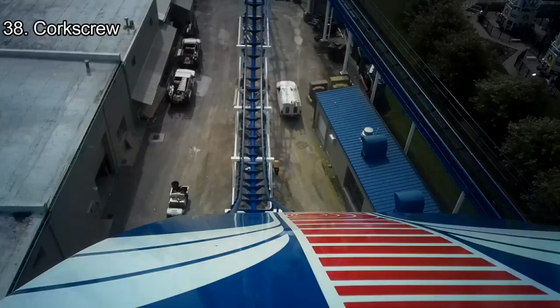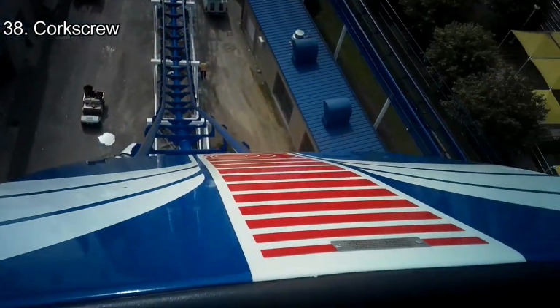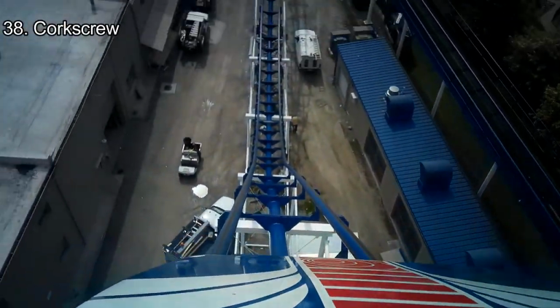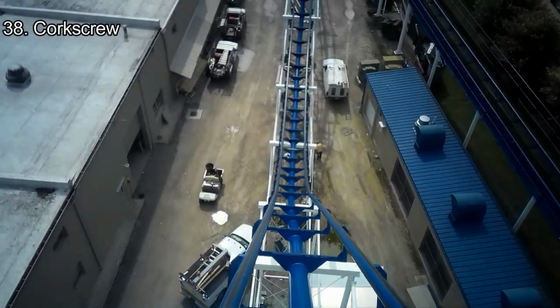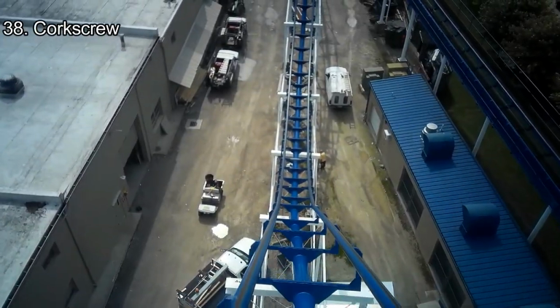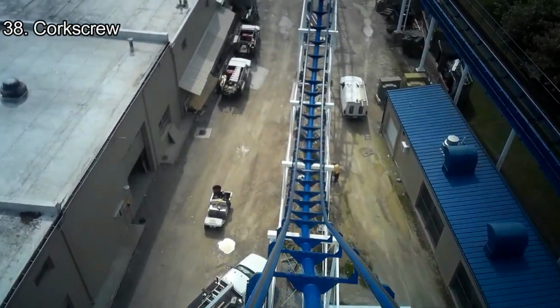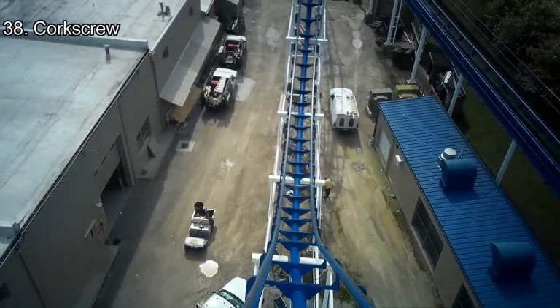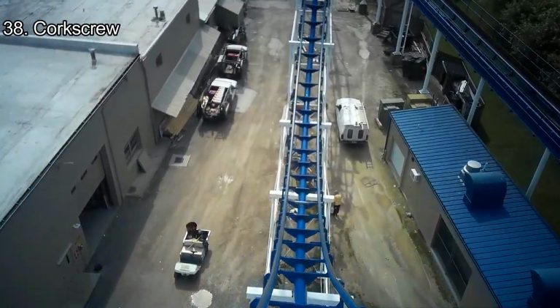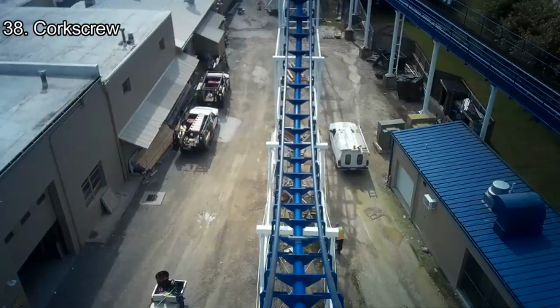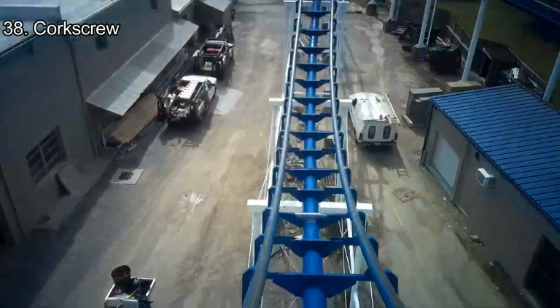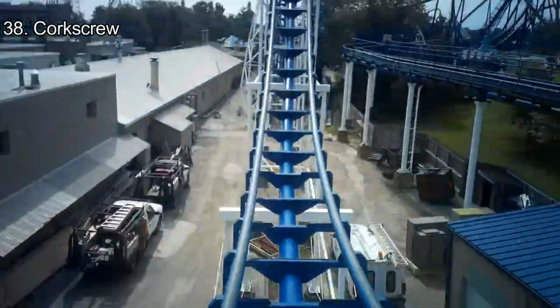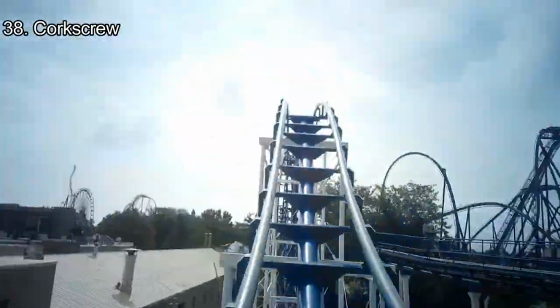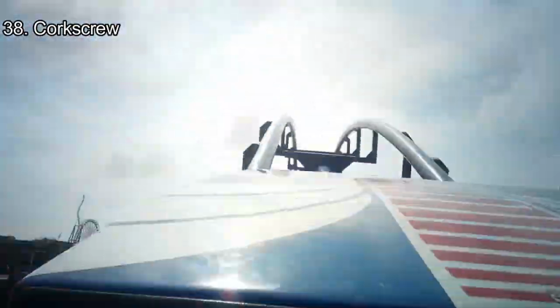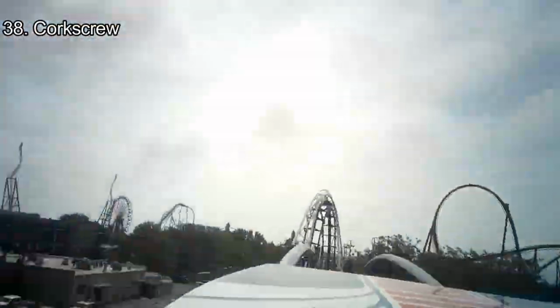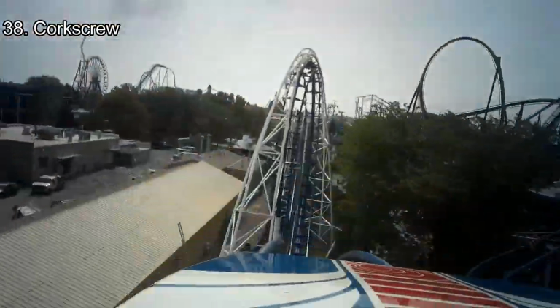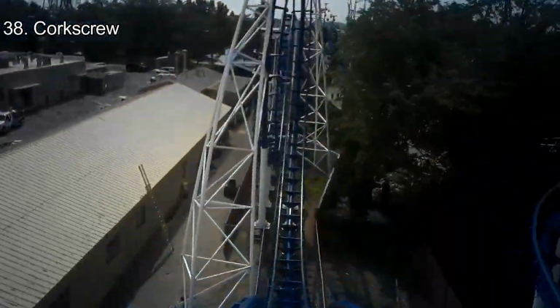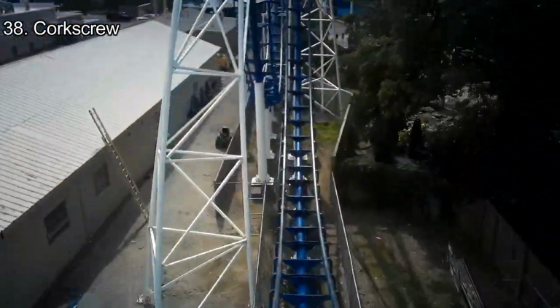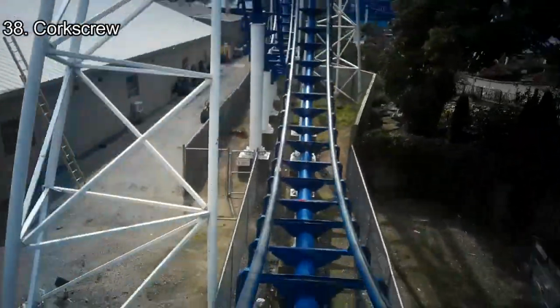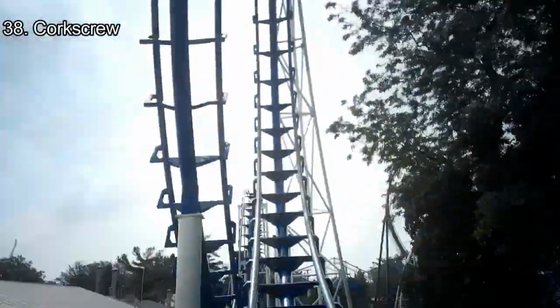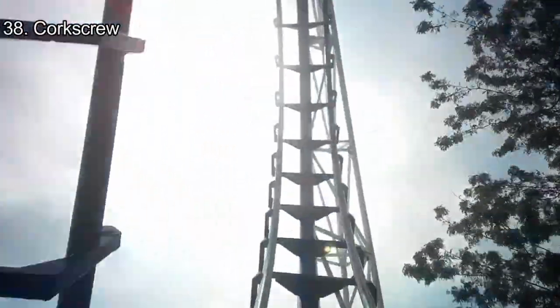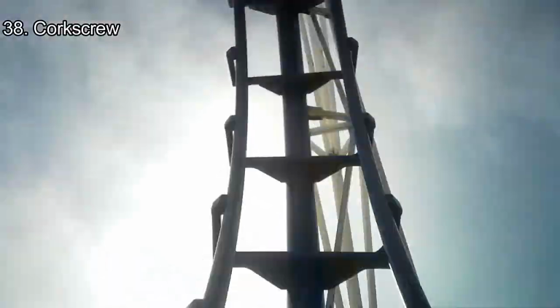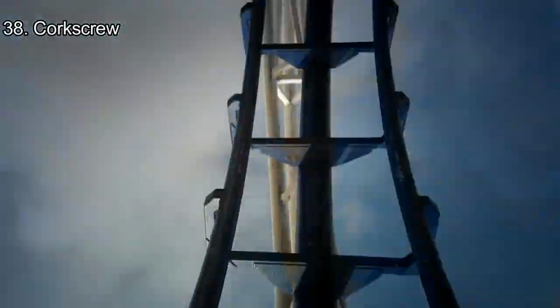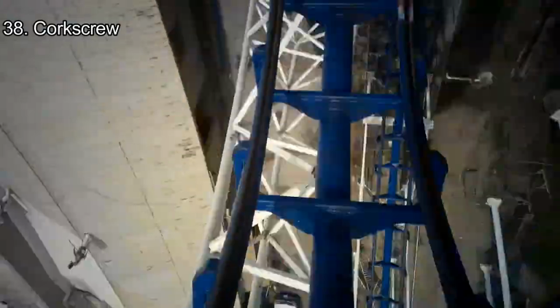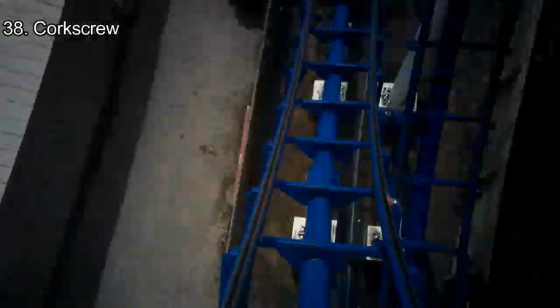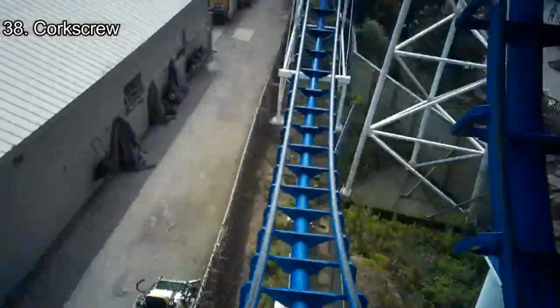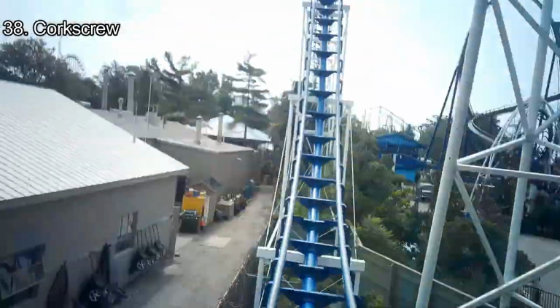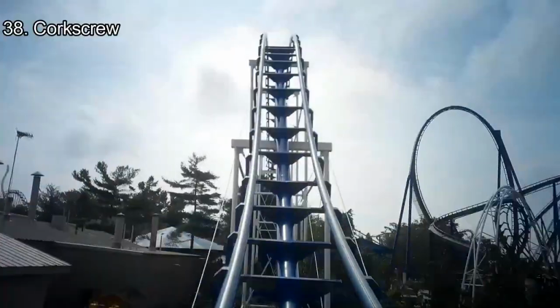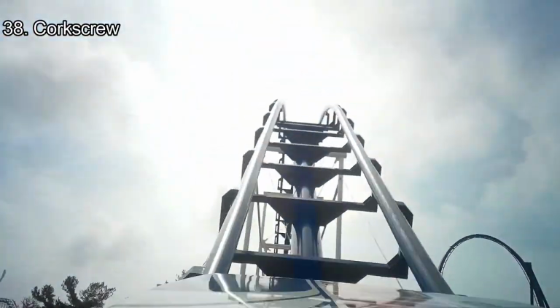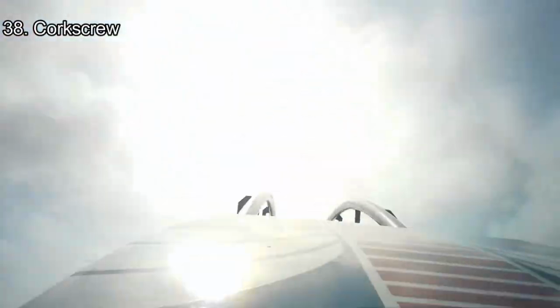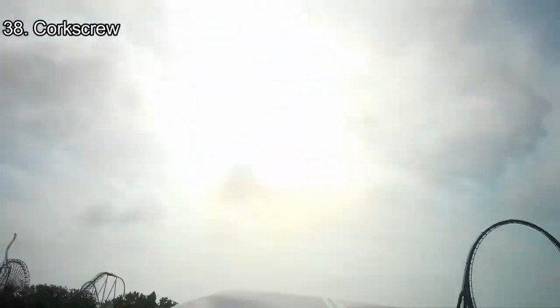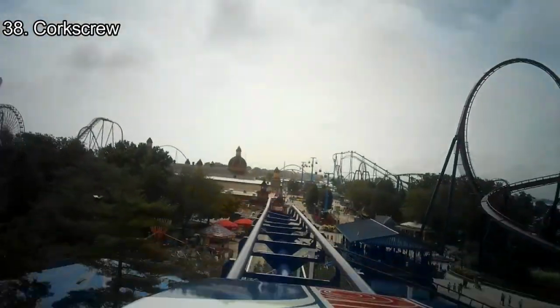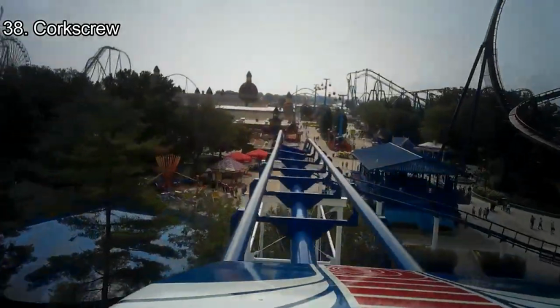Number 38: Corkscrew. We're back with the coasters, and Cedar Point's first looping coaster isn't as bad as everyone says. Corkscrew has a strong ejector hill, and while the looping corkscrews are pretty bumpy, it's not headache-inducing and the elements are rather intense. Skip Corkscrew if you don't really like bumpy rides.